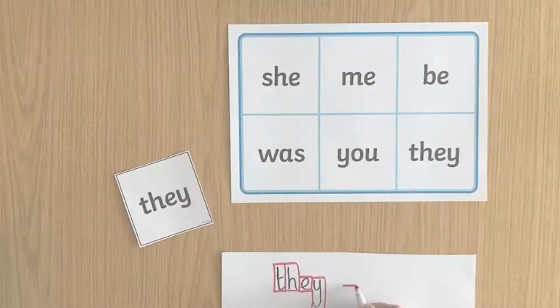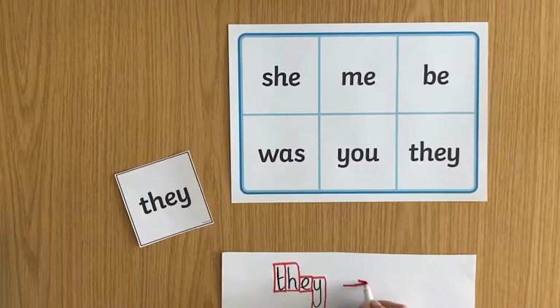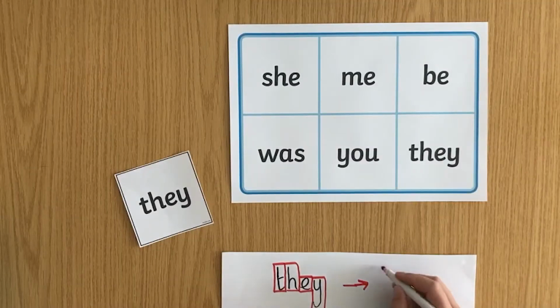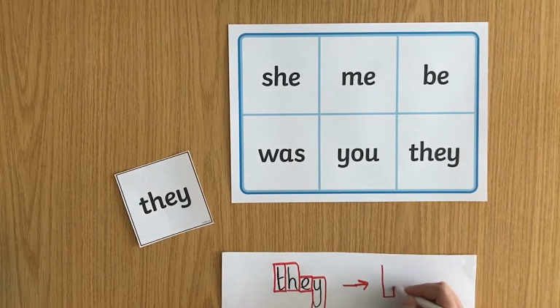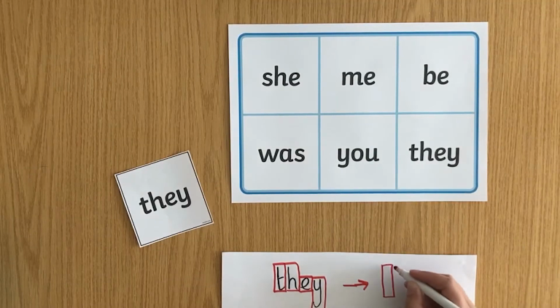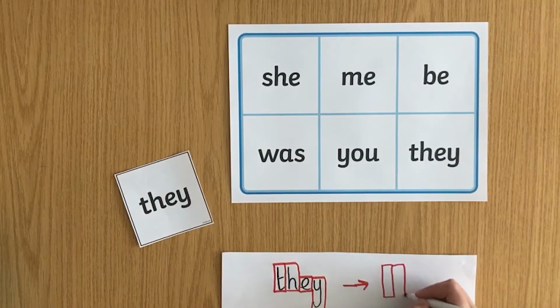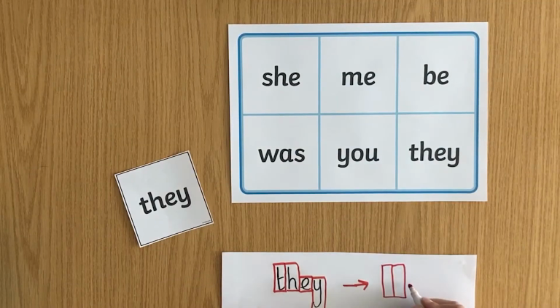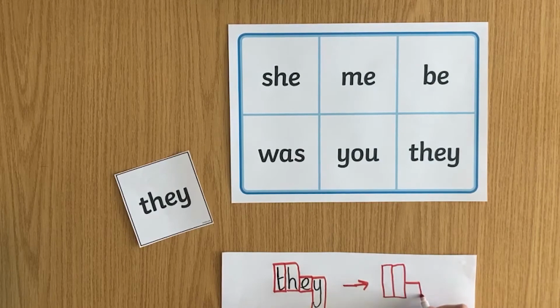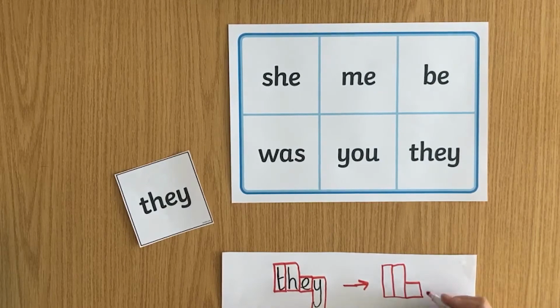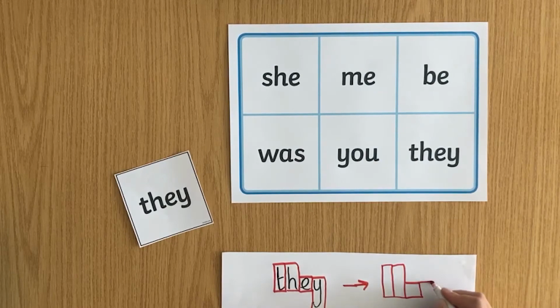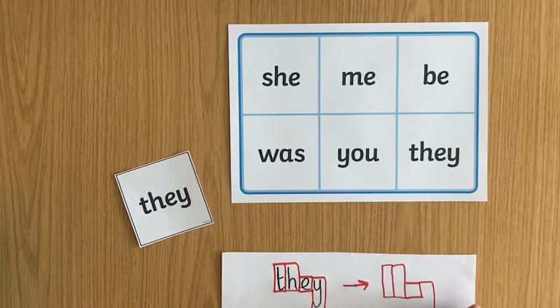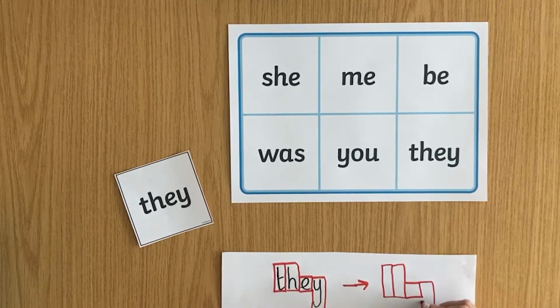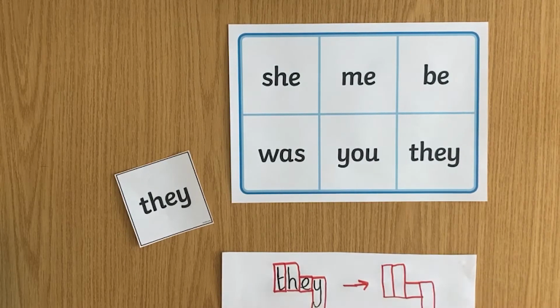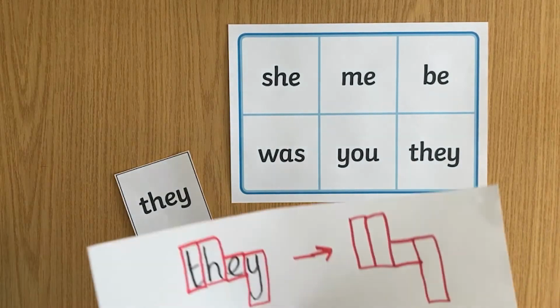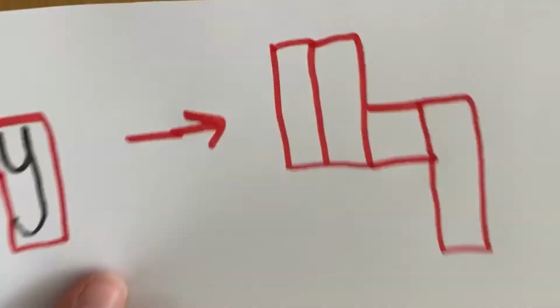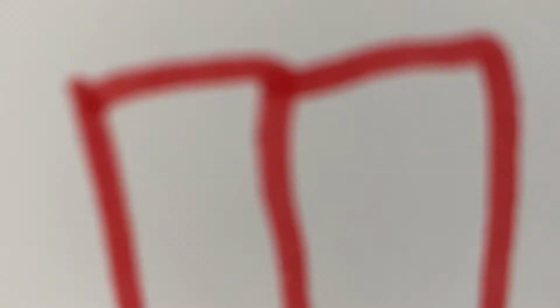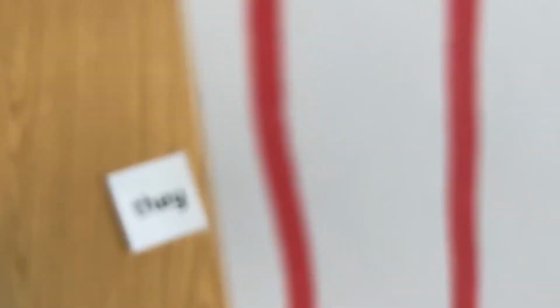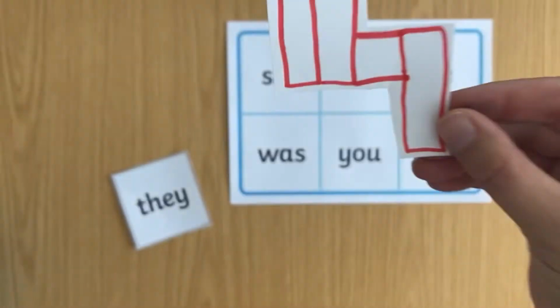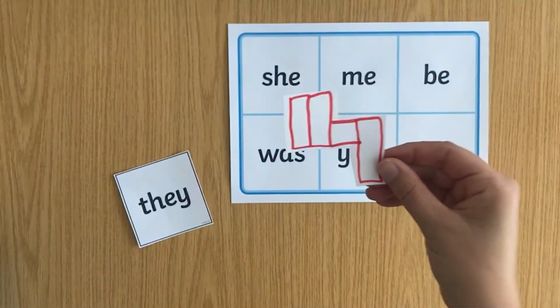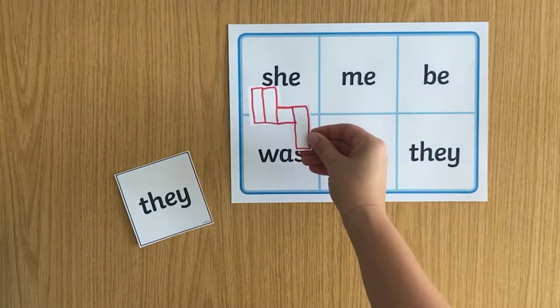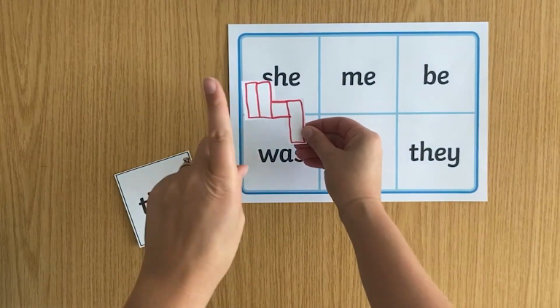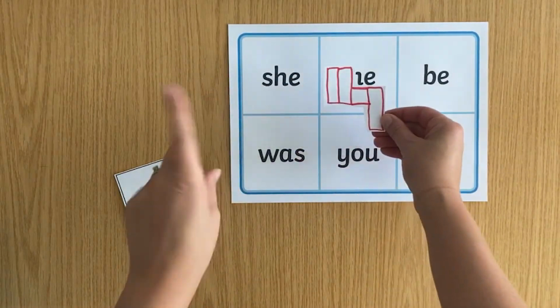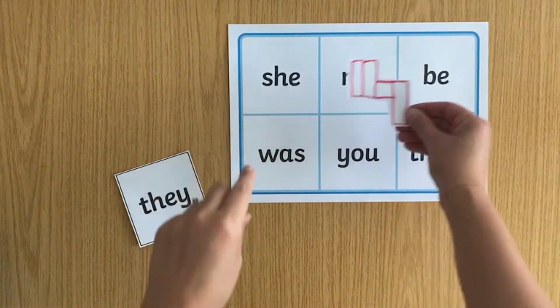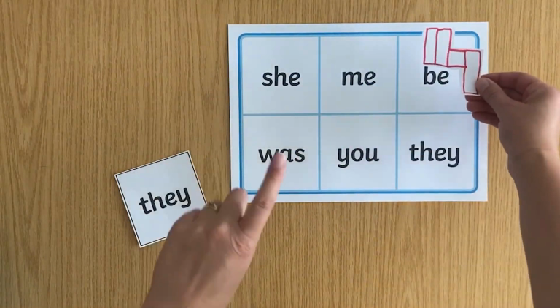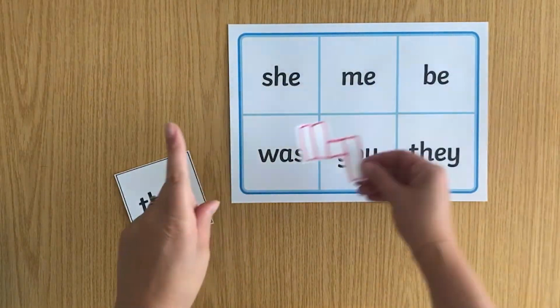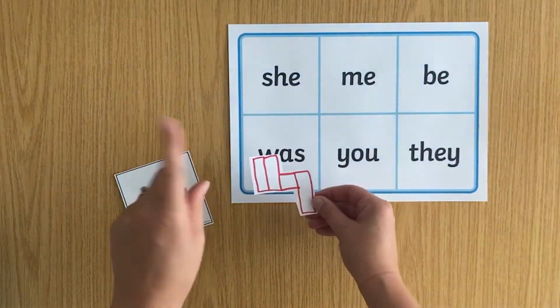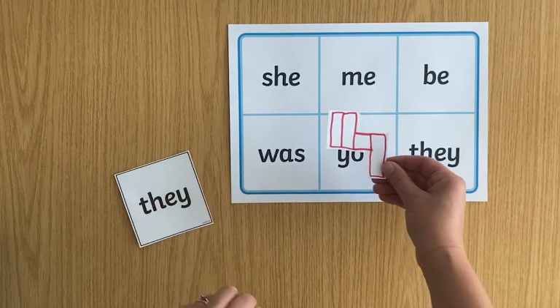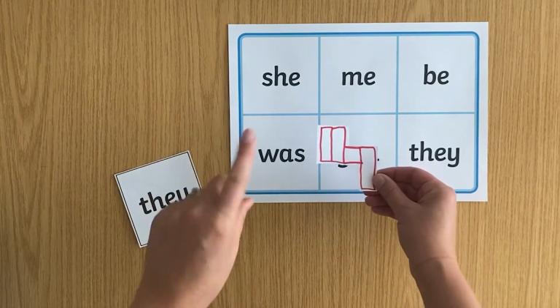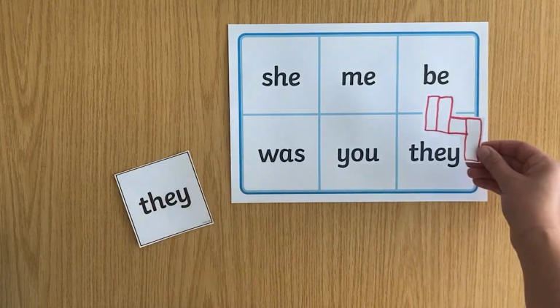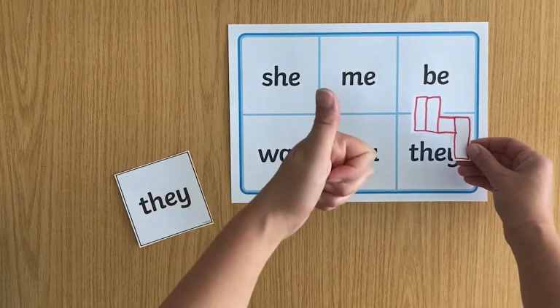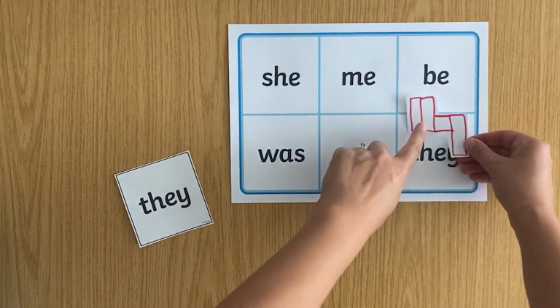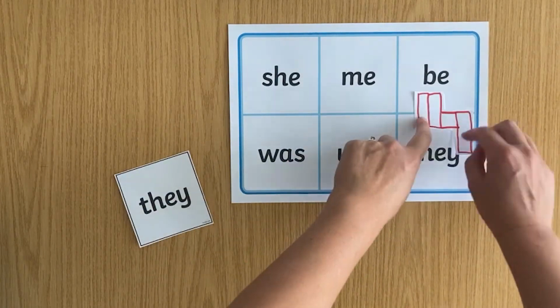You could show them the shape of the word instead and ask them if they have any words that match the shape. This is a great way to help your children imagine the word visually.